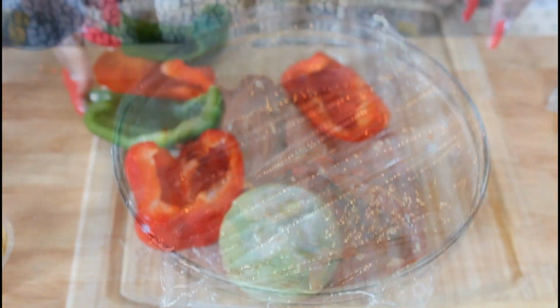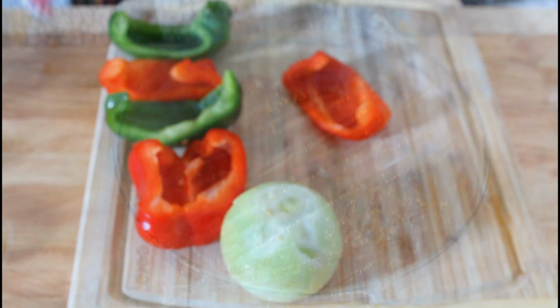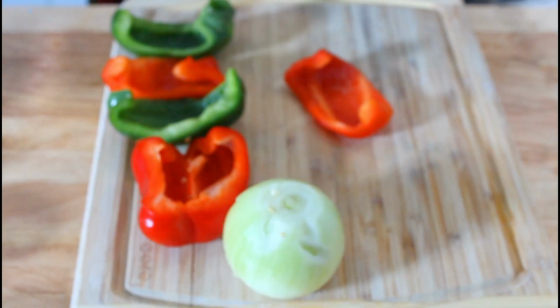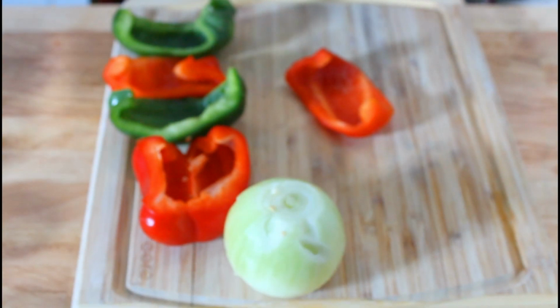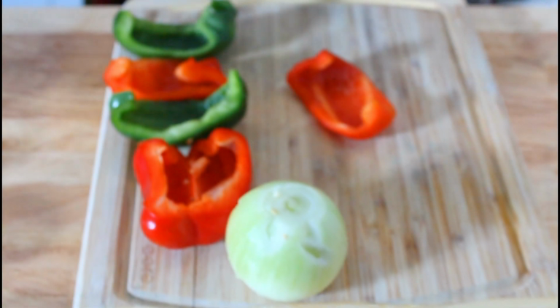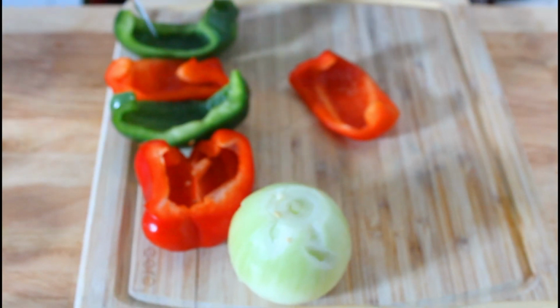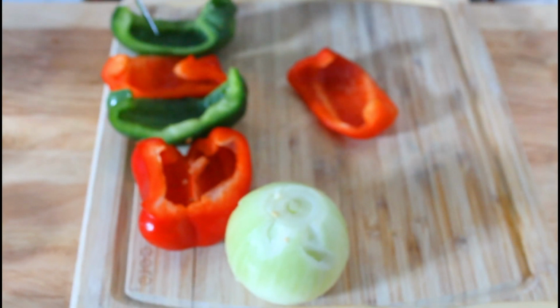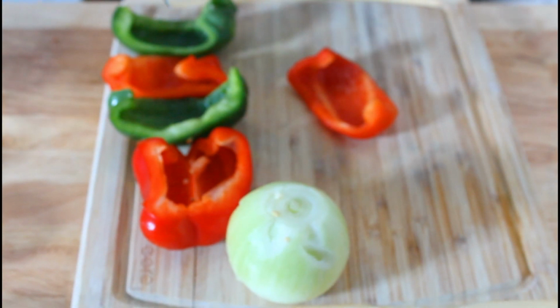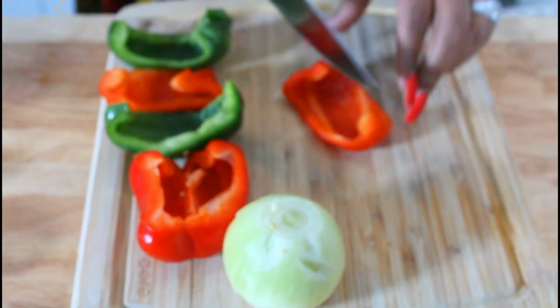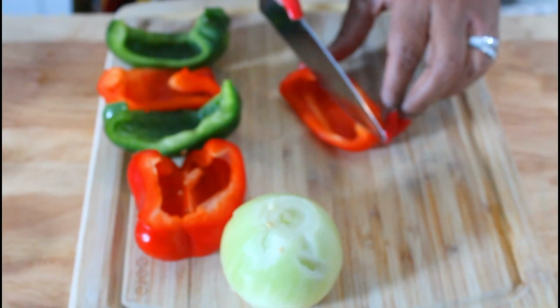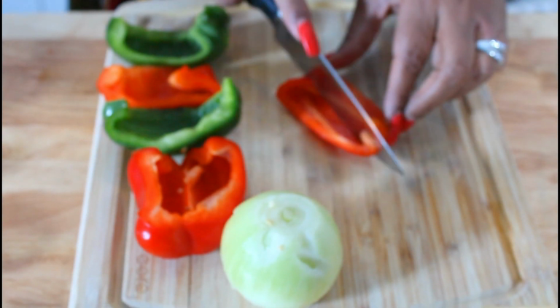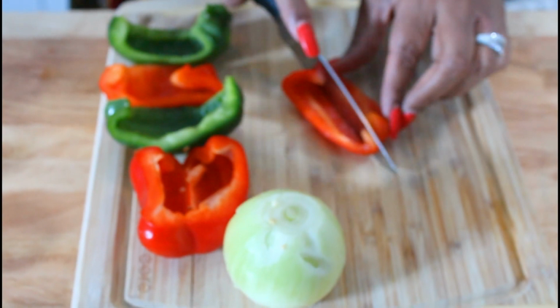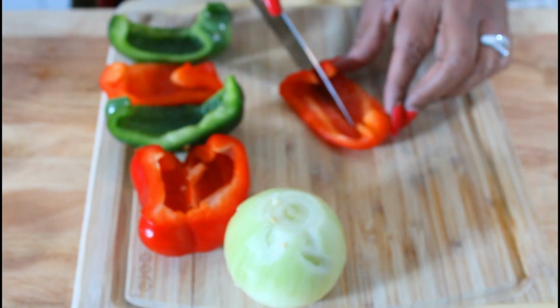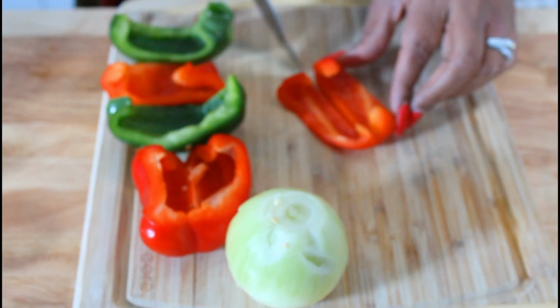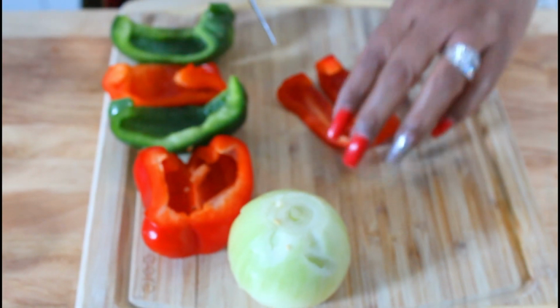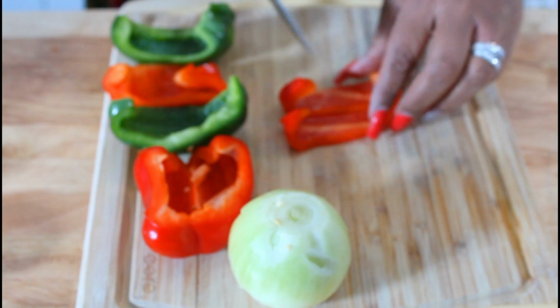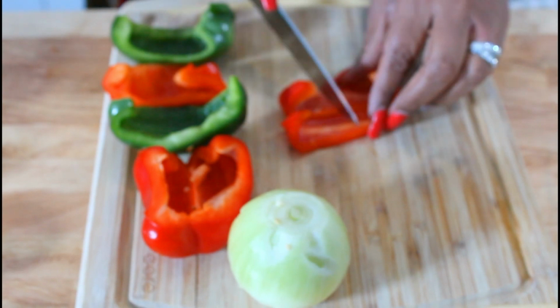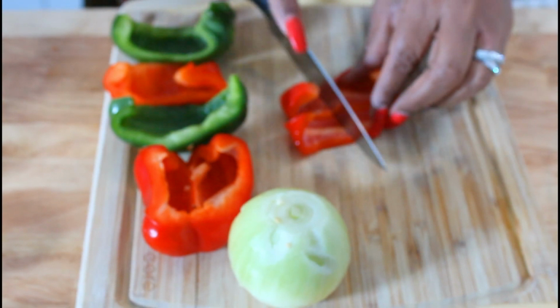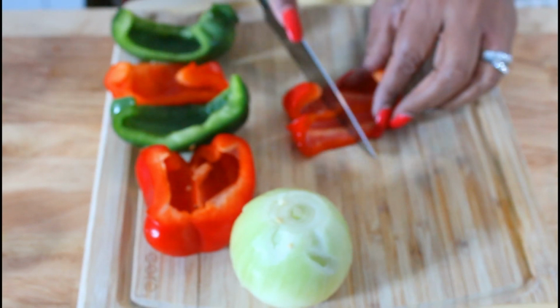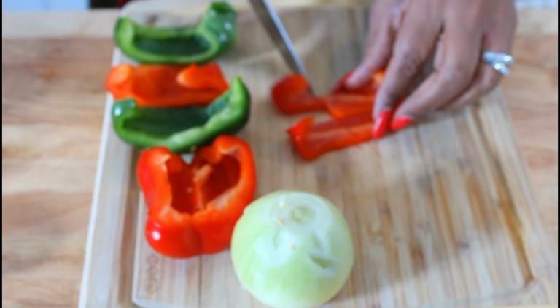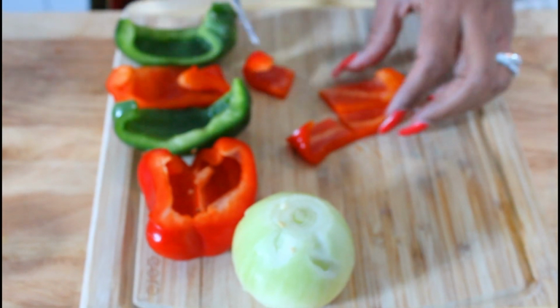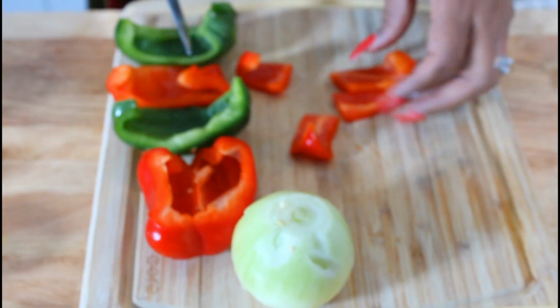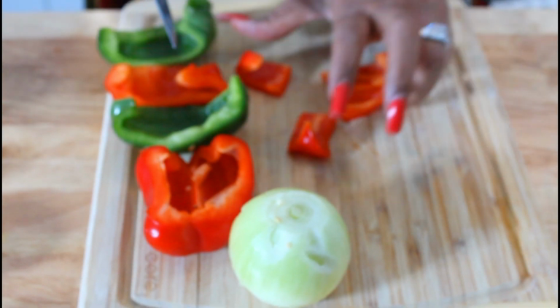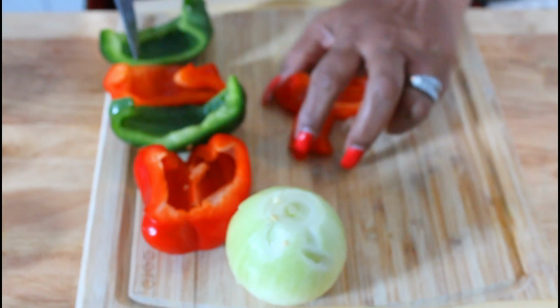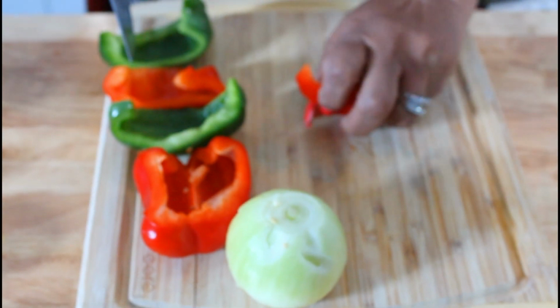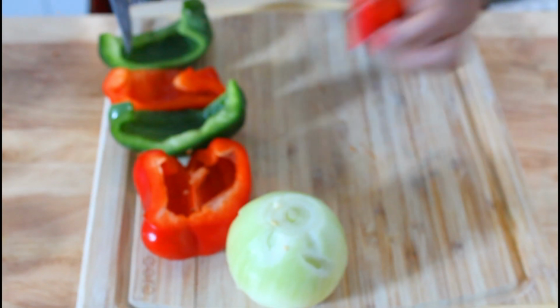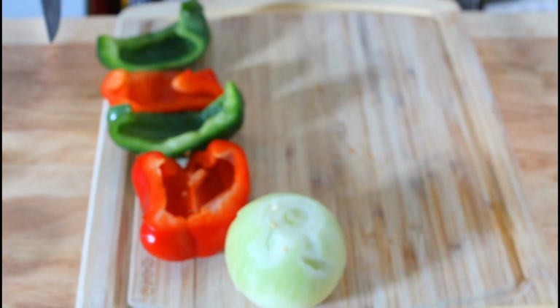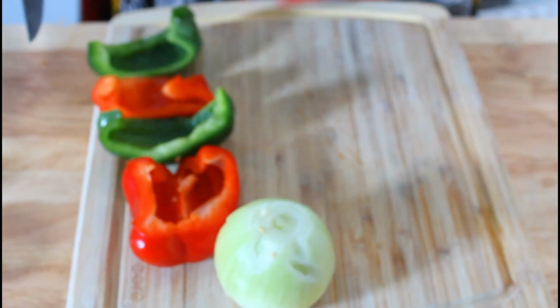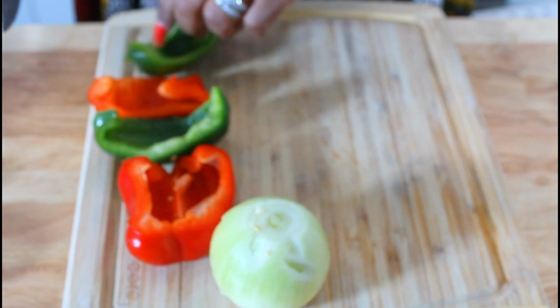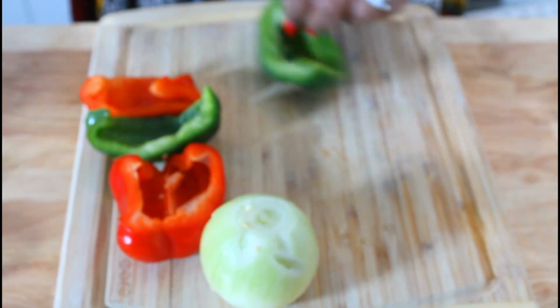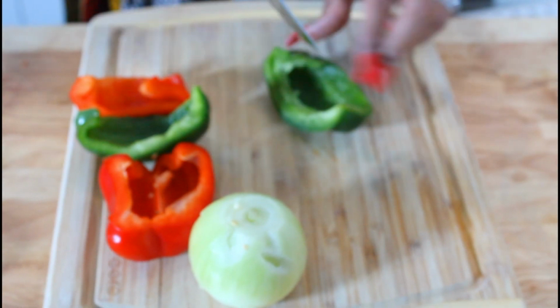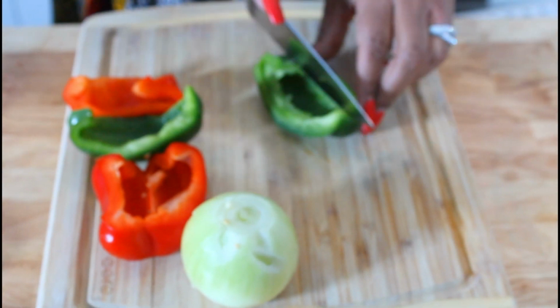Next, we're going to go on to cutting our bell pepper and onion. I'm going to cut them about this size — they've been washed and cleaned.